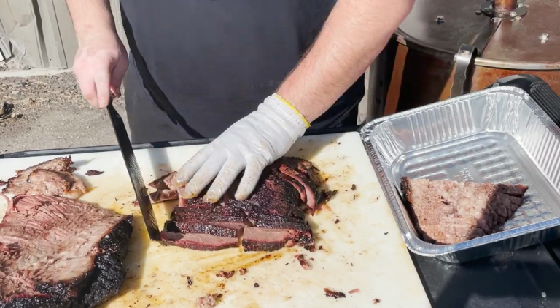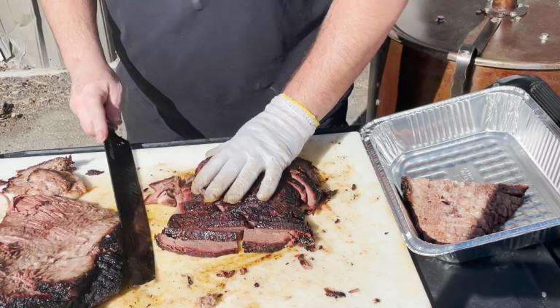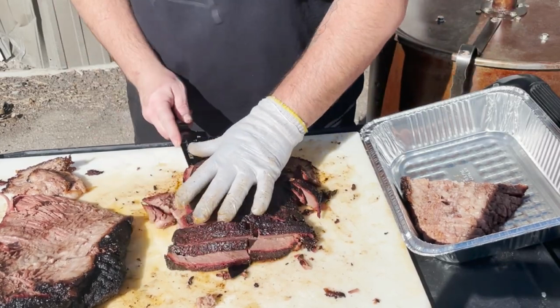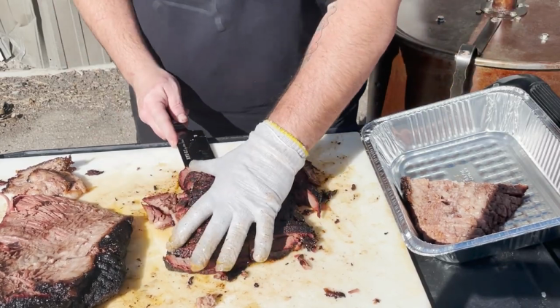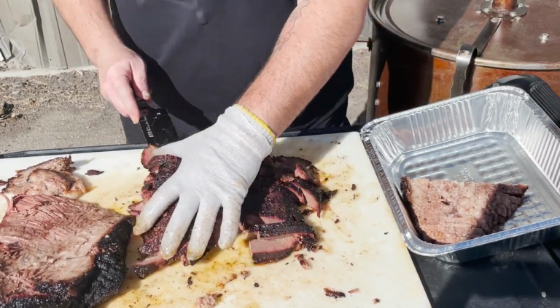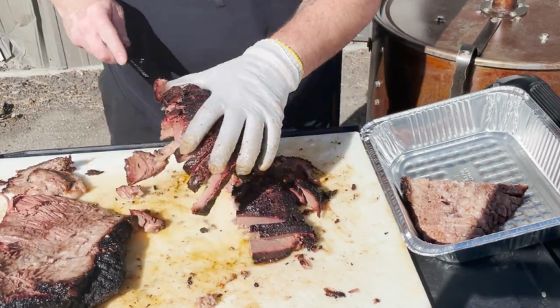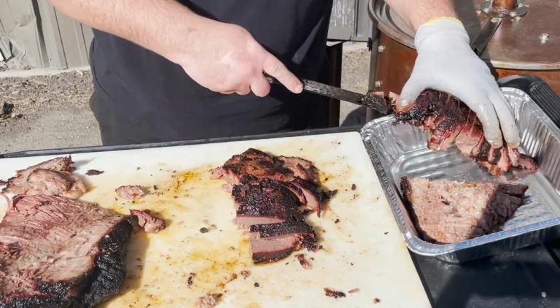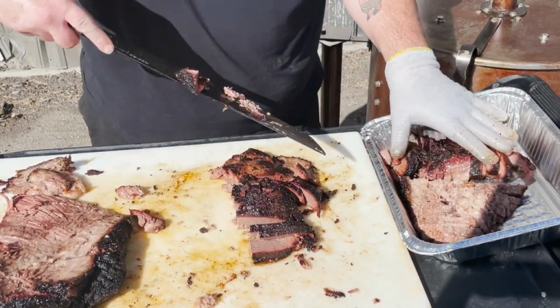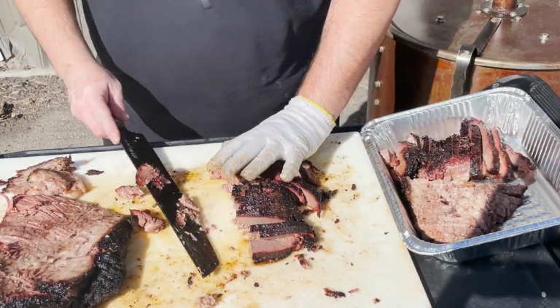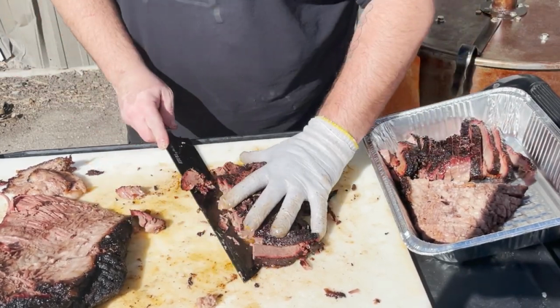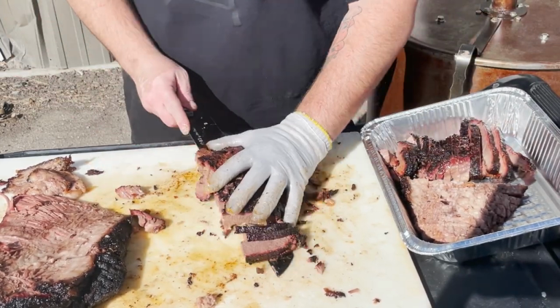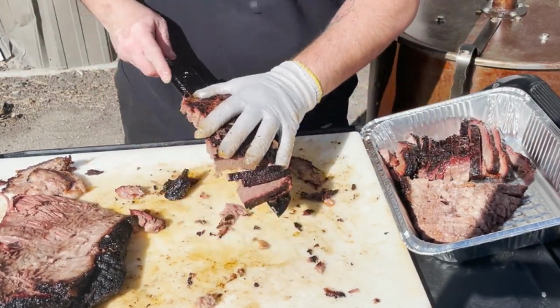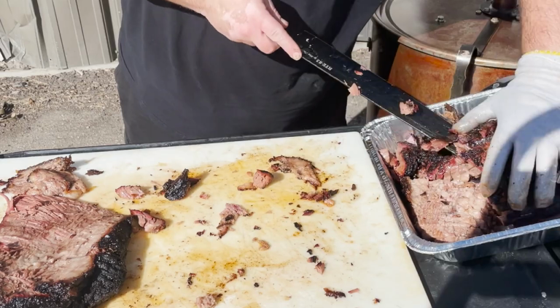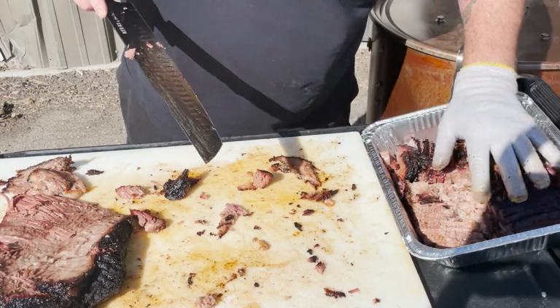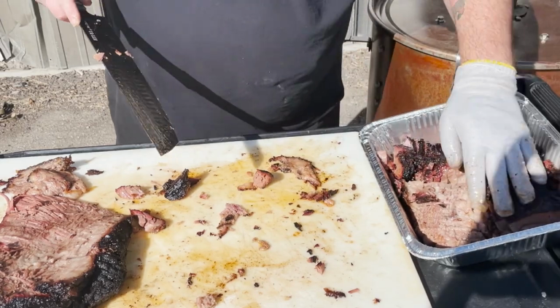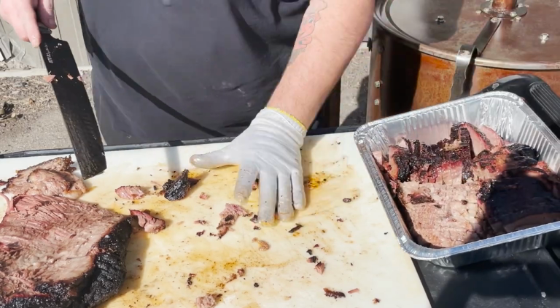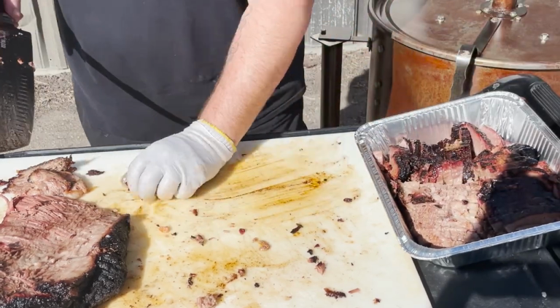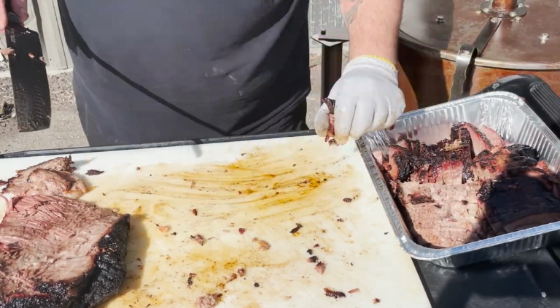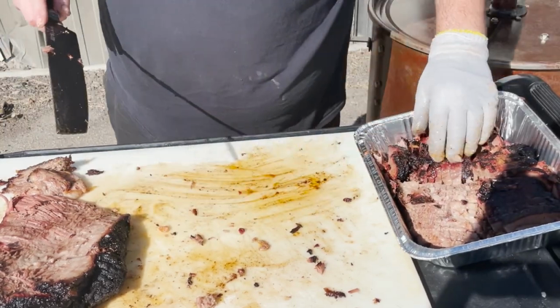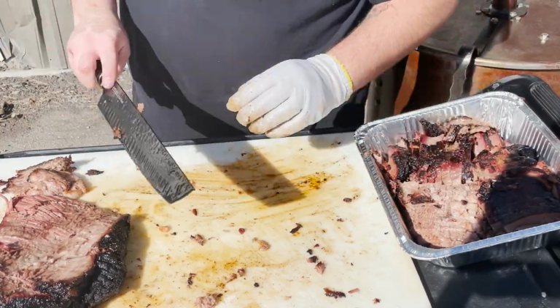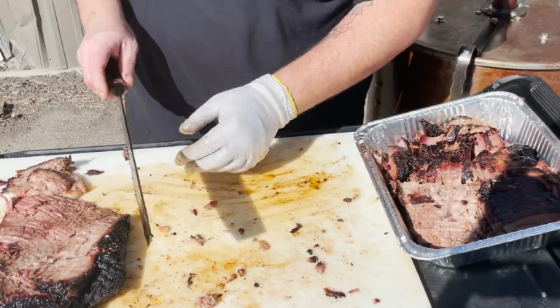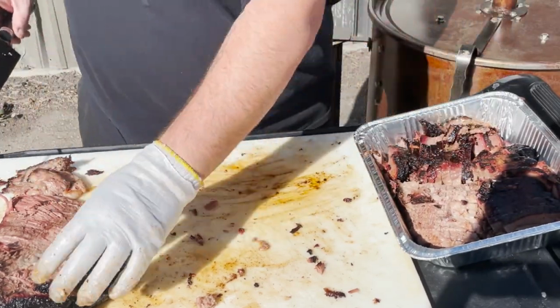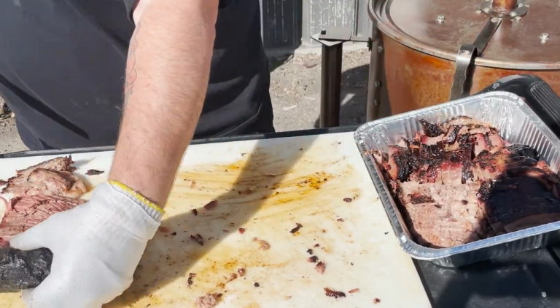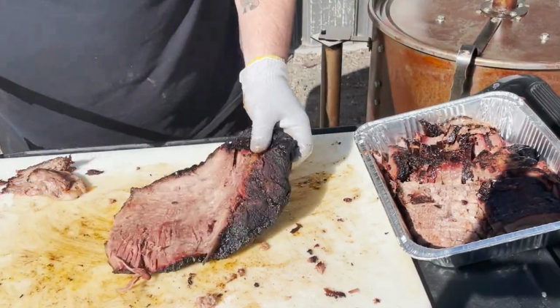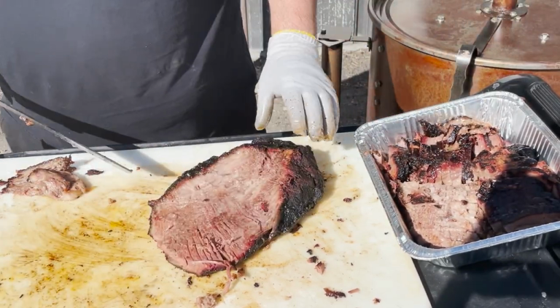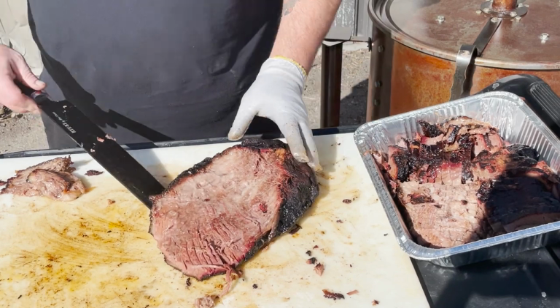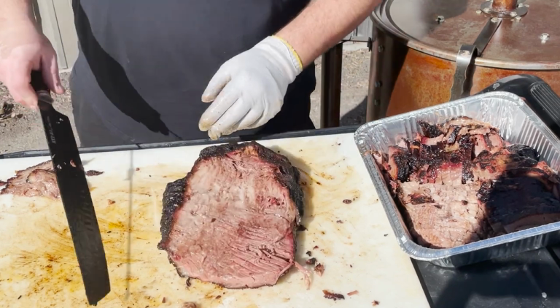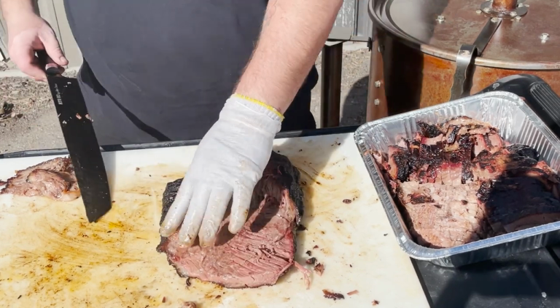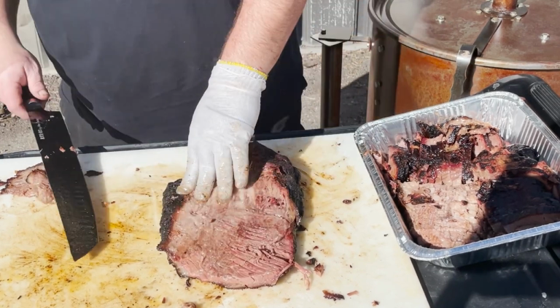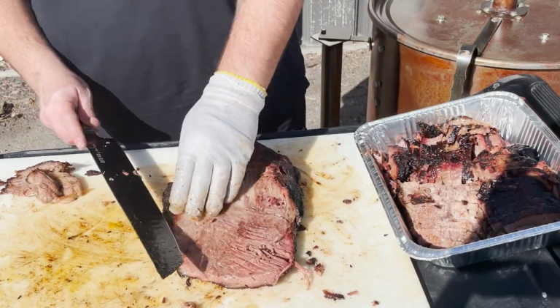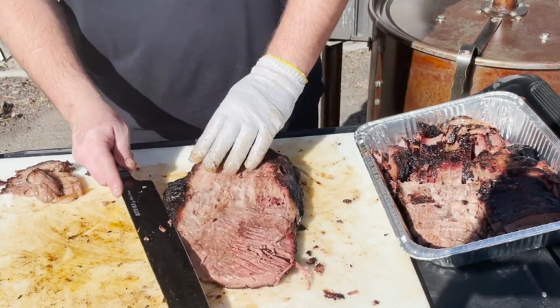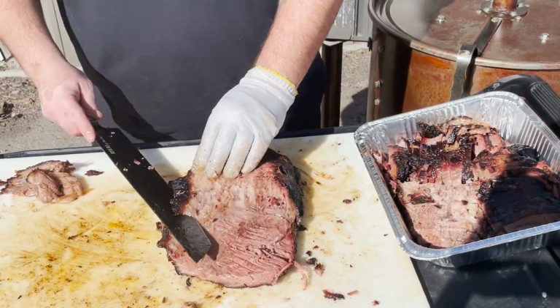I don't want those slices to dry out while the meat's still on the cutting board. Move that flat muscle to our serving pan and turn our attention to the point muscle.